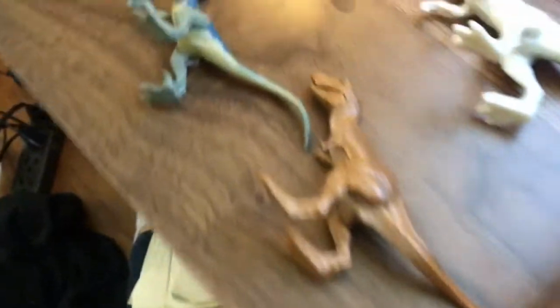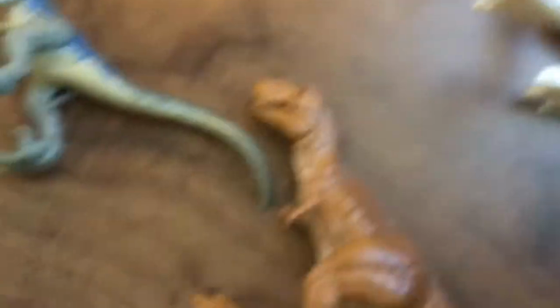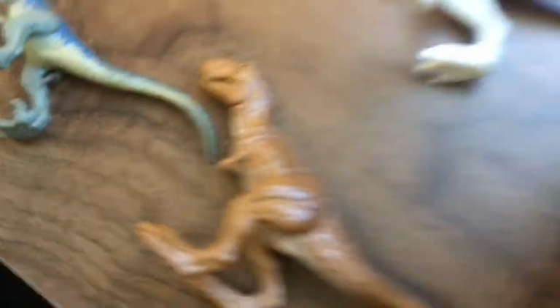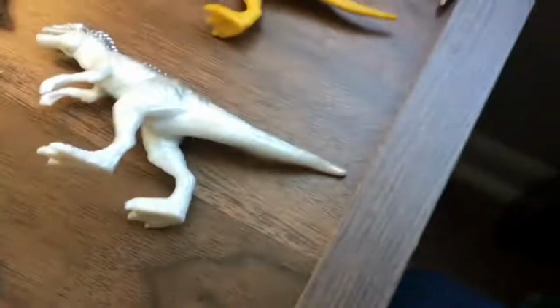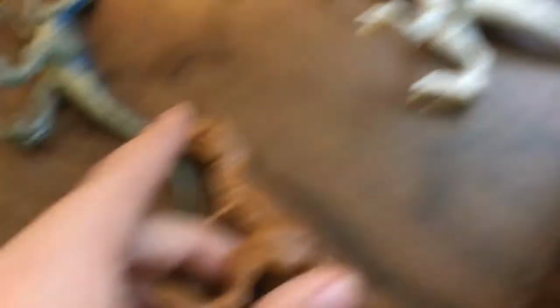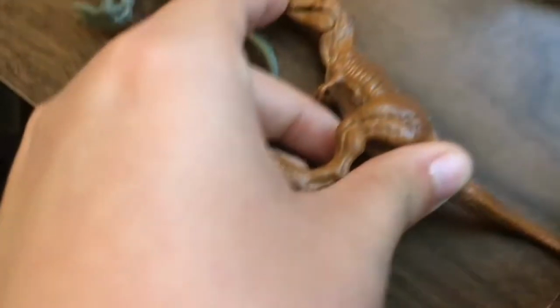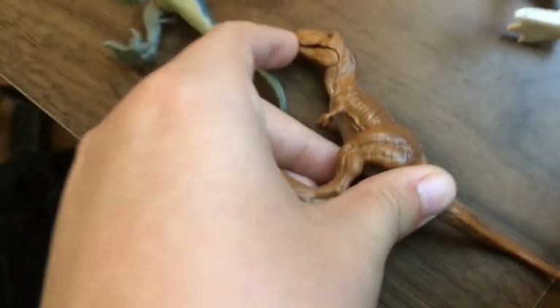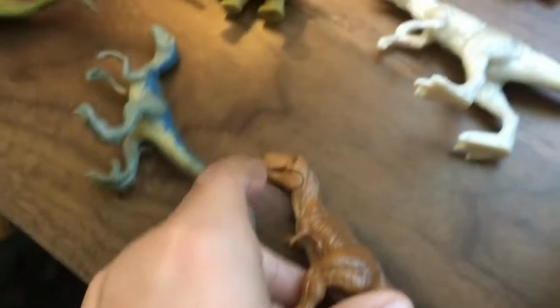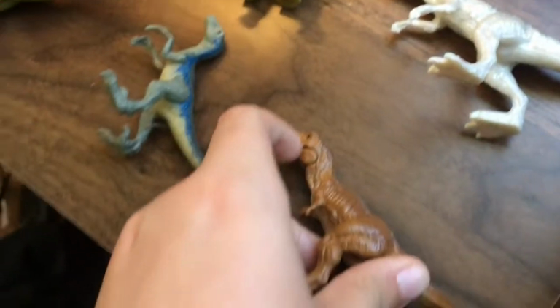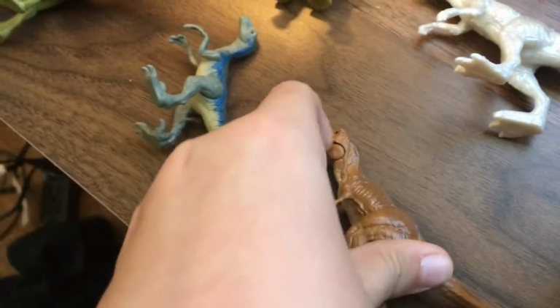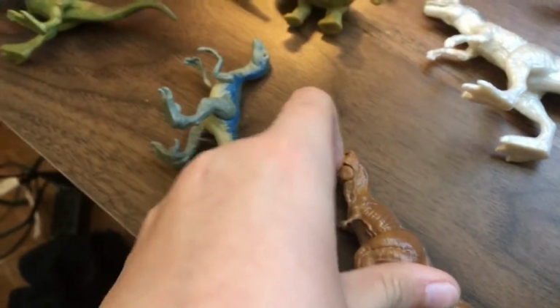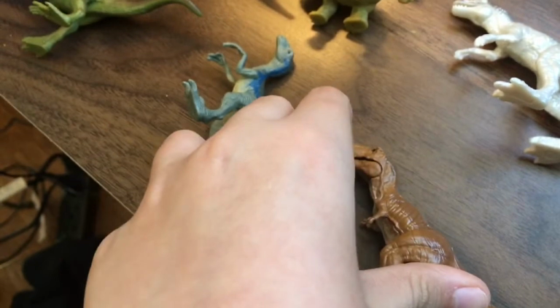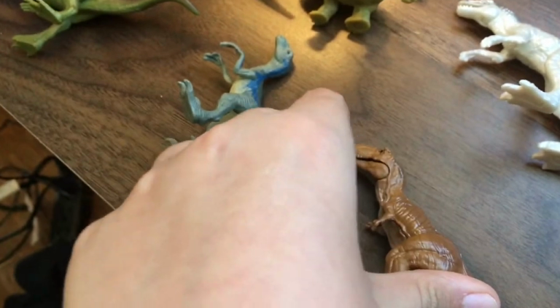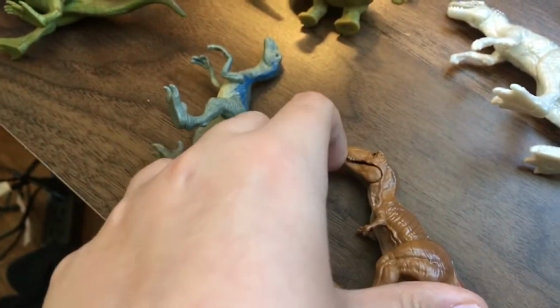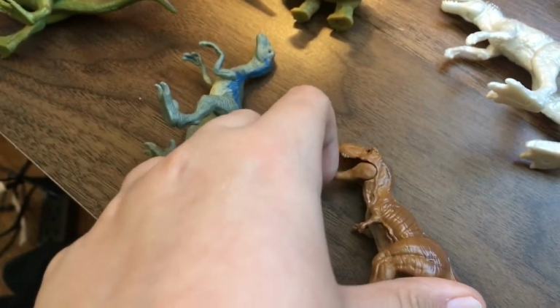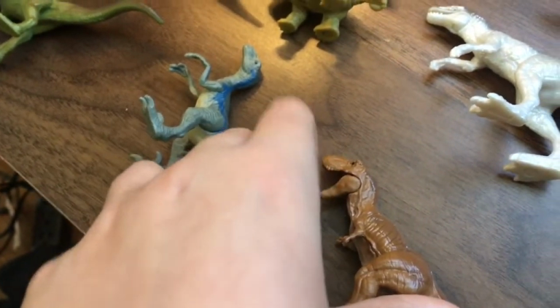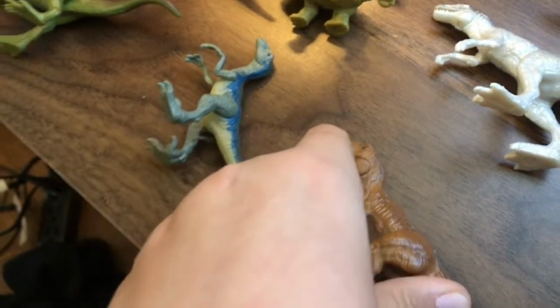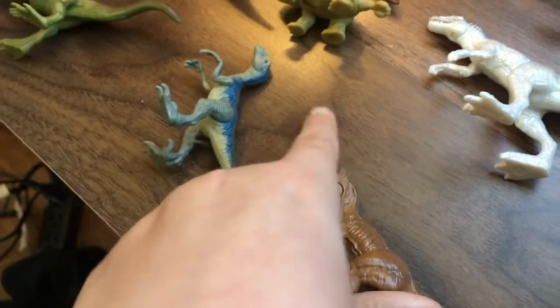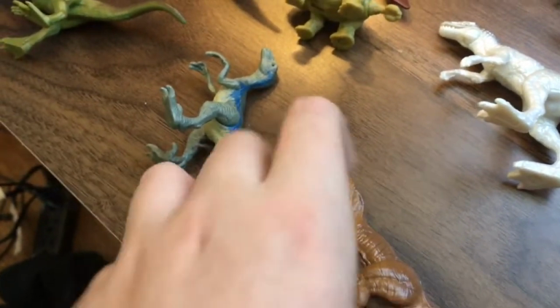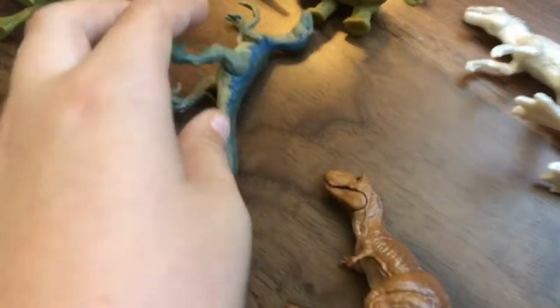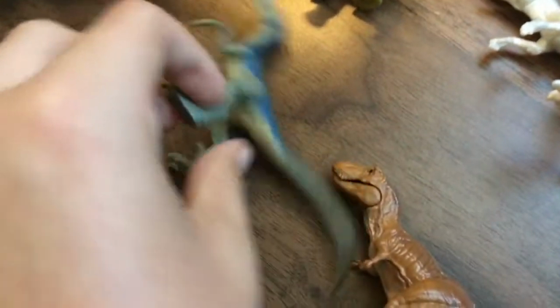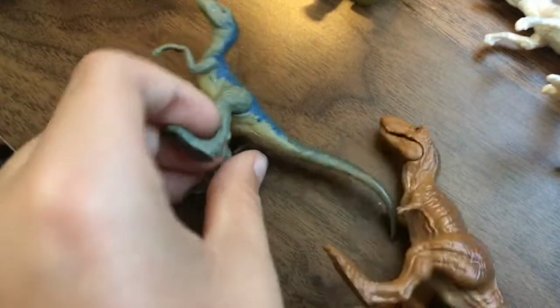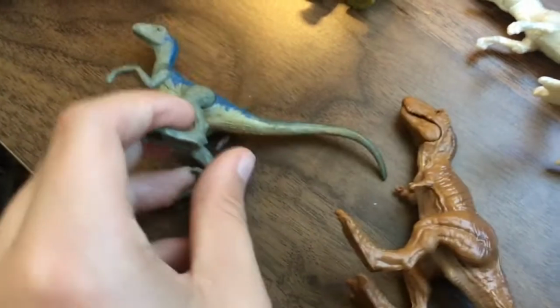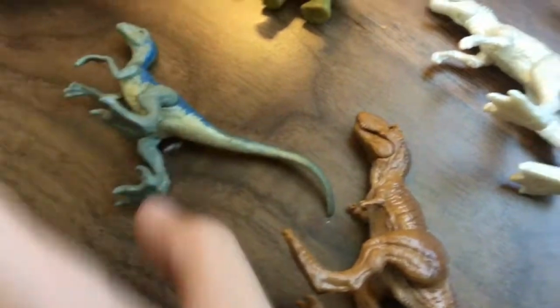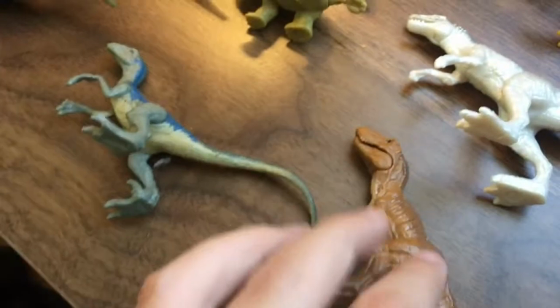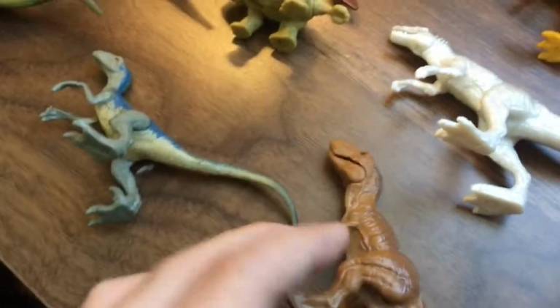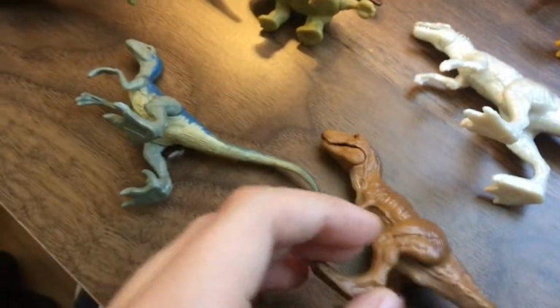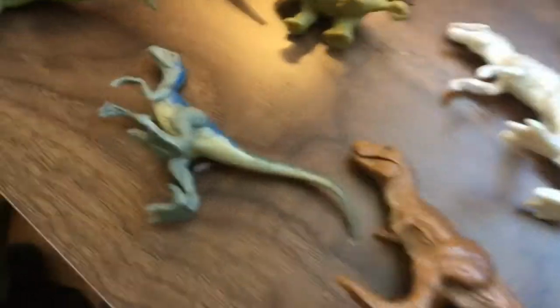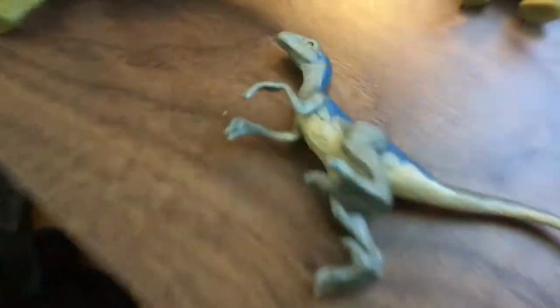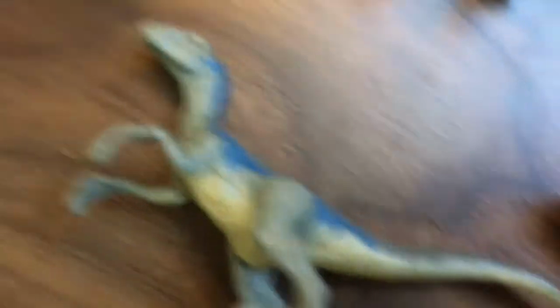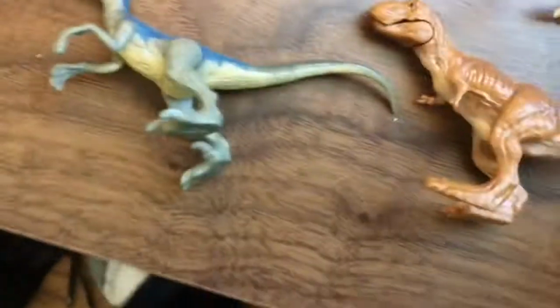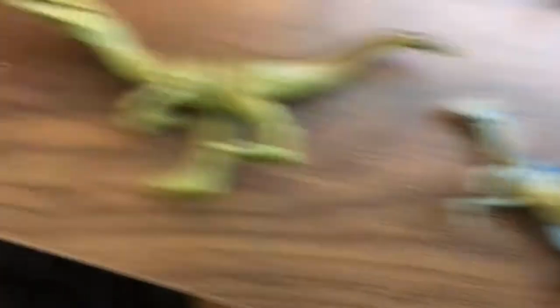So this is my T-Rex — Rexy, if you want to call it that — and he opens his mouth. This is a Velociraptor; of course it's Blue. He moves his legs.